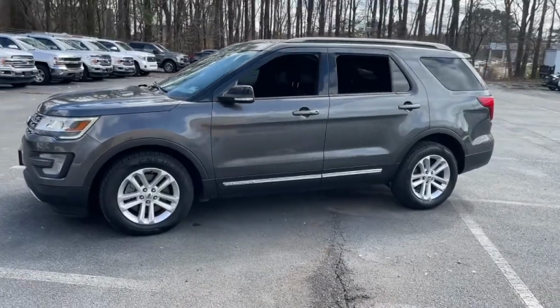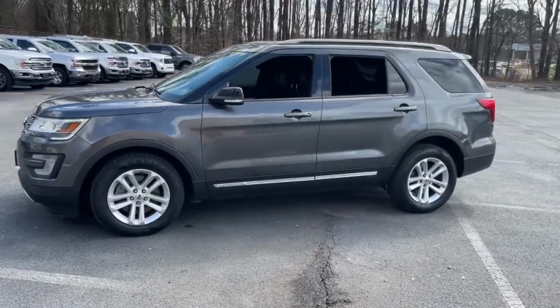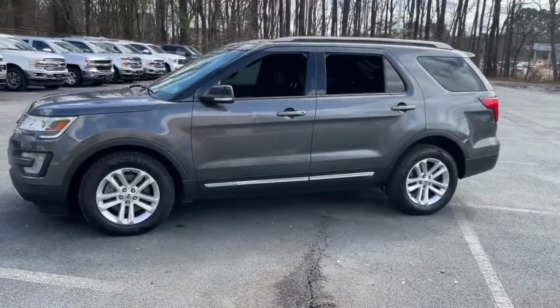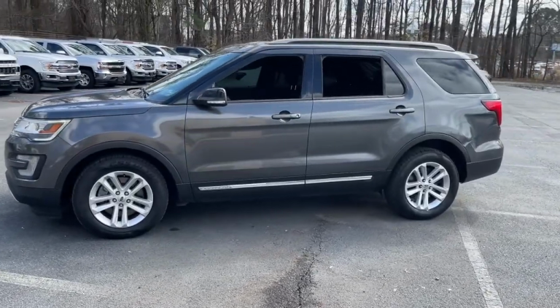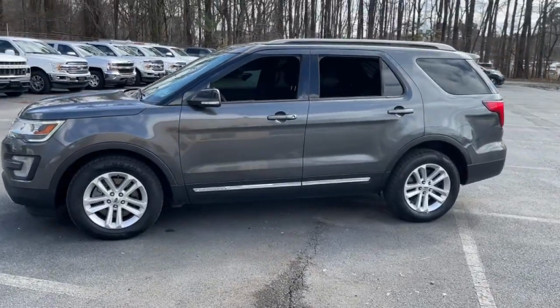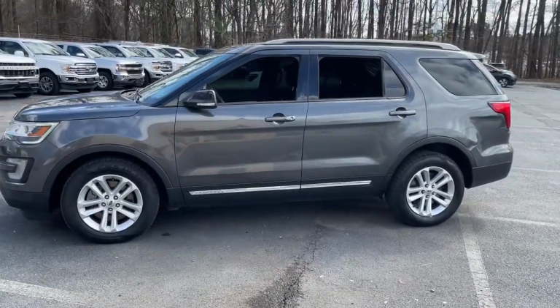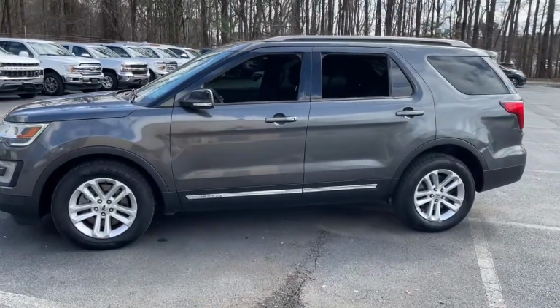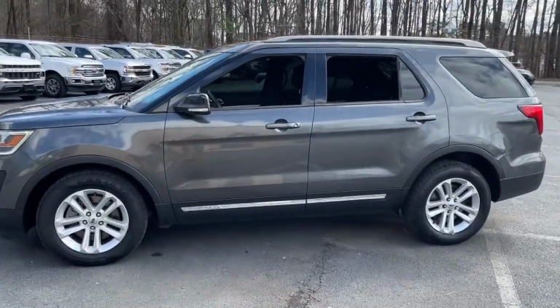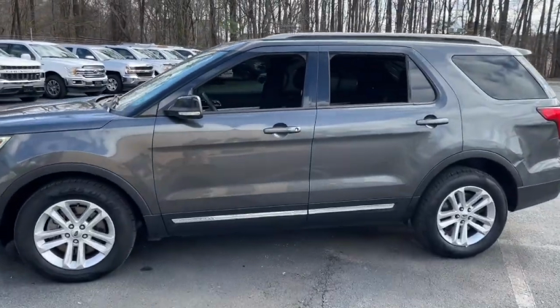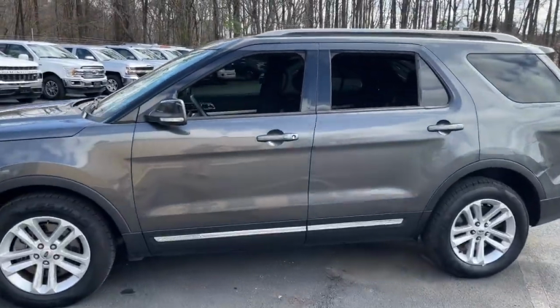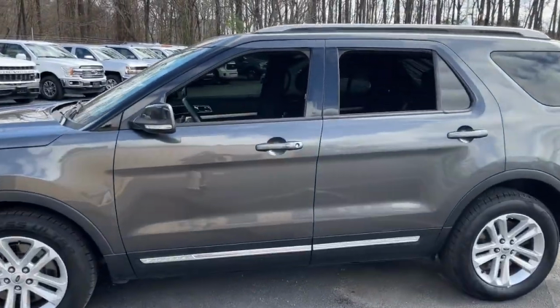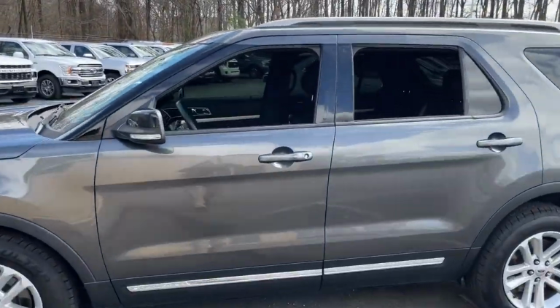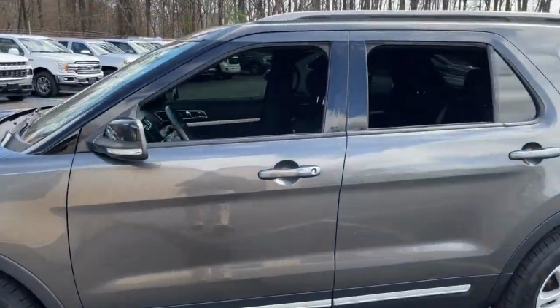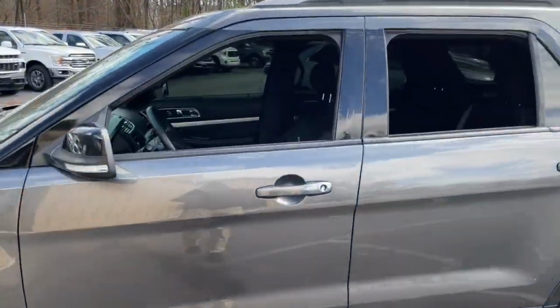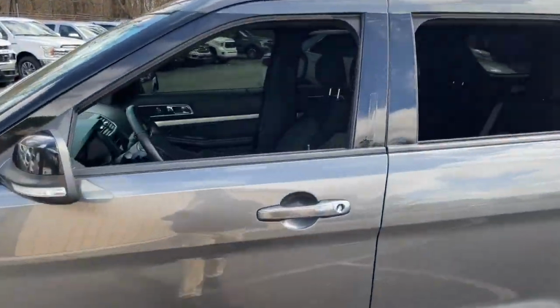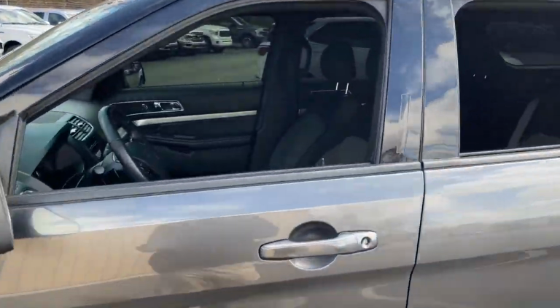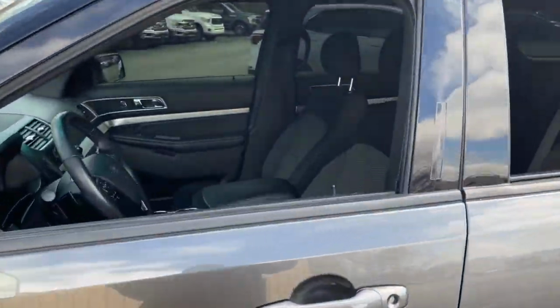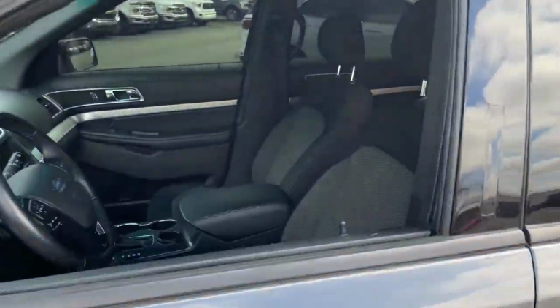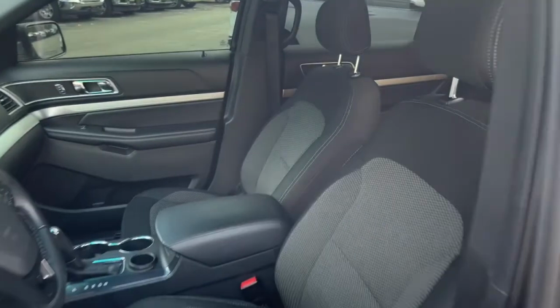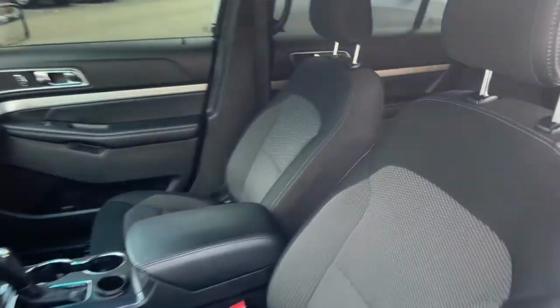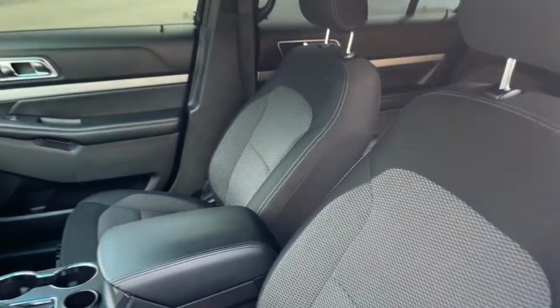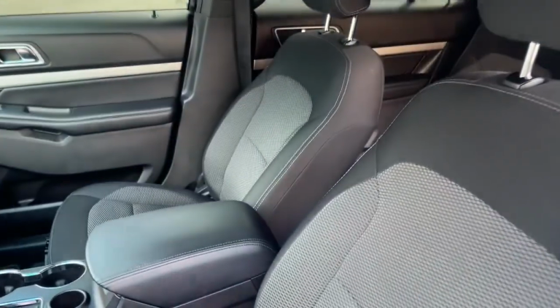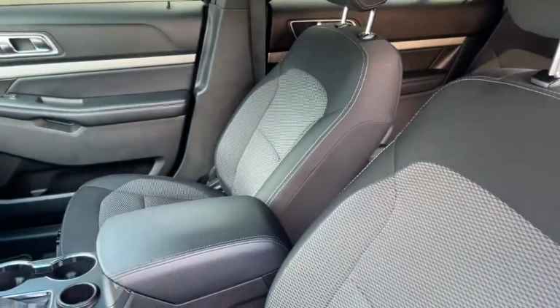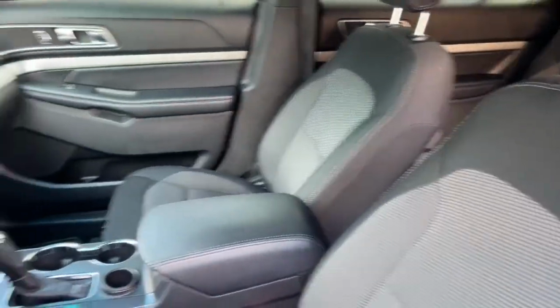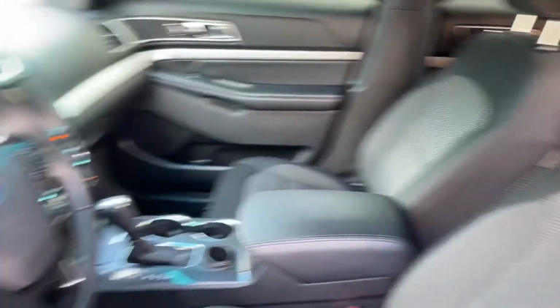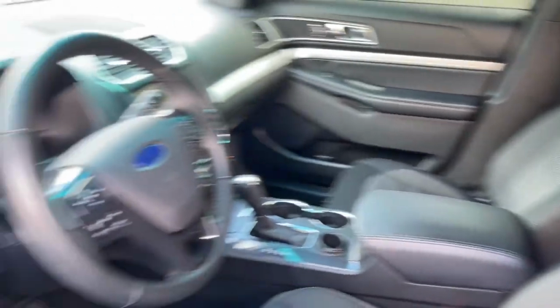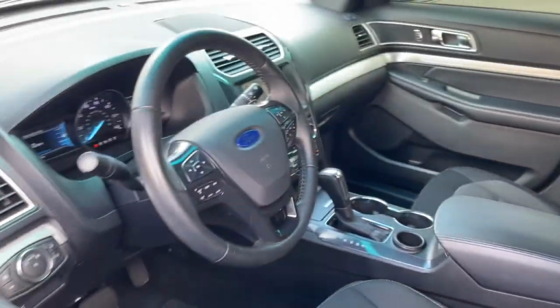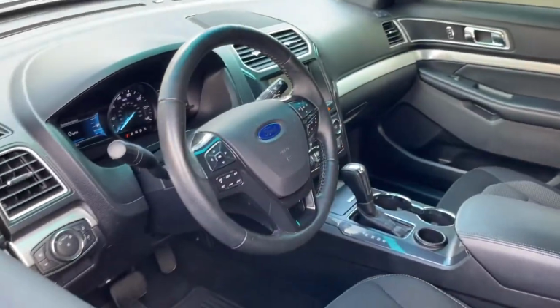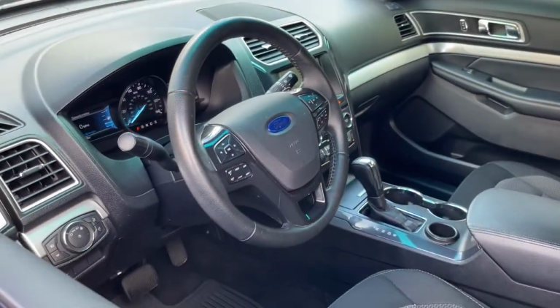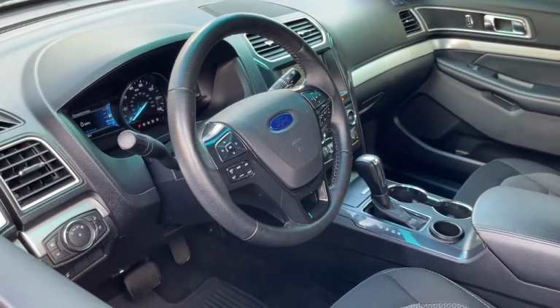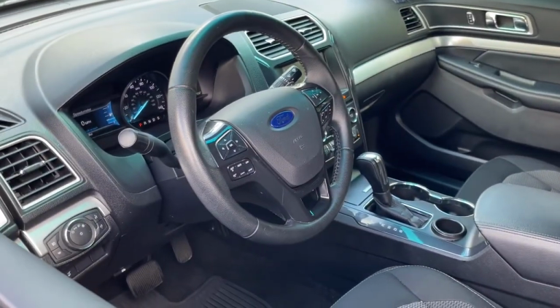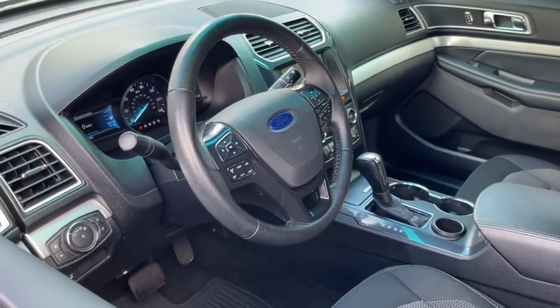Answer the call to adventure in this Ford Explorer, the midsize SUV with a commanding presence and technology that lets you customize your driving experience.